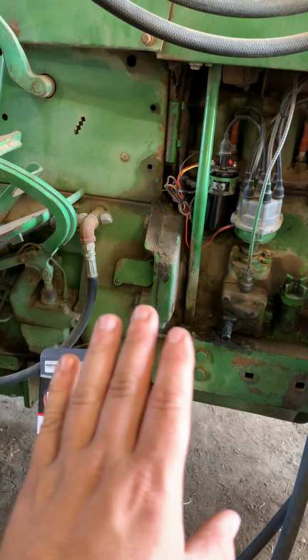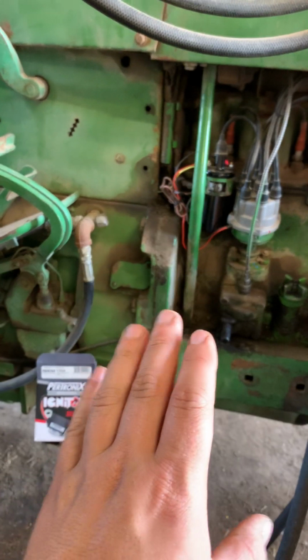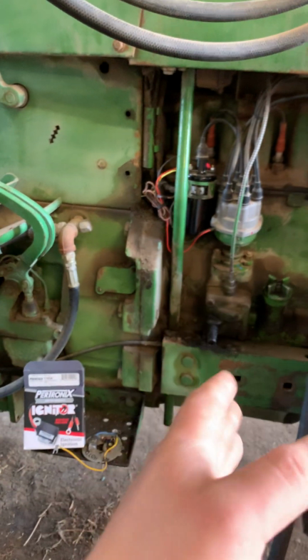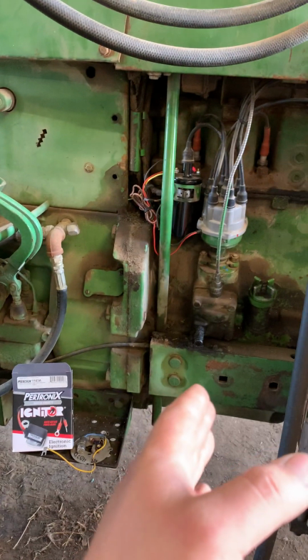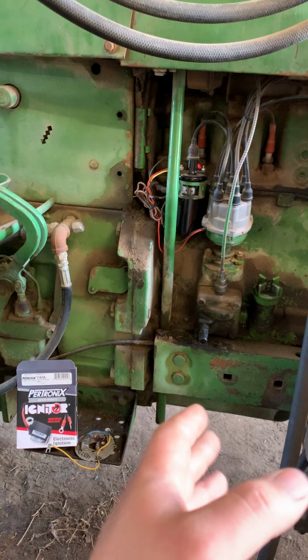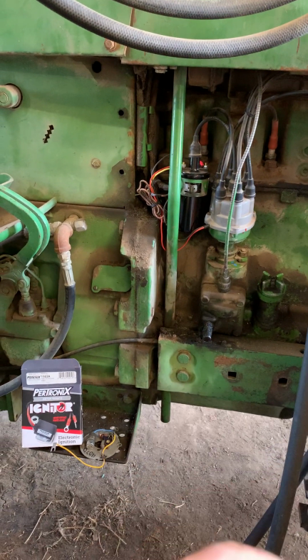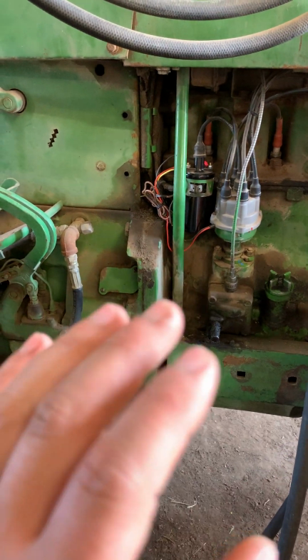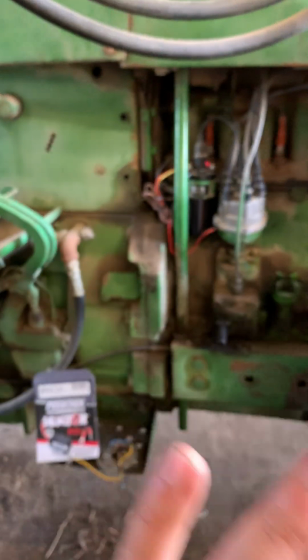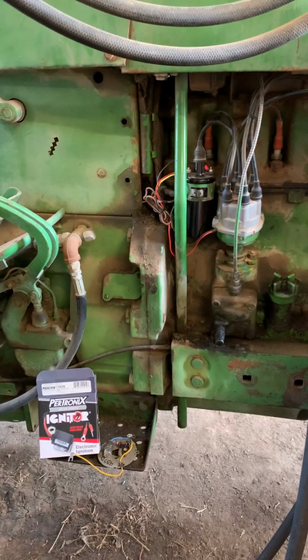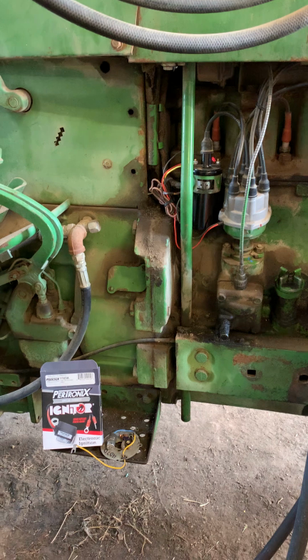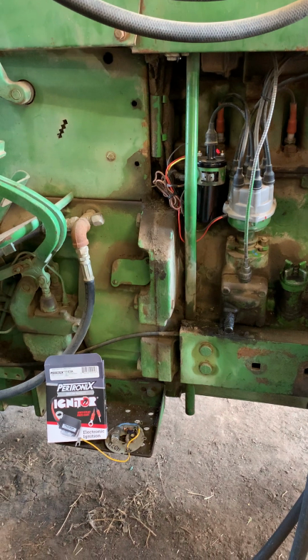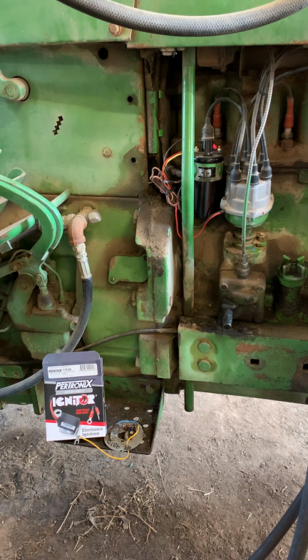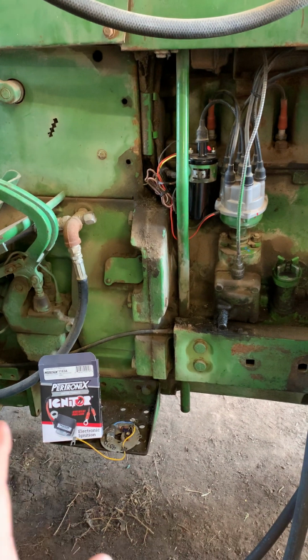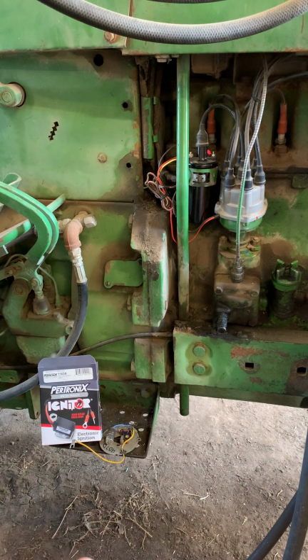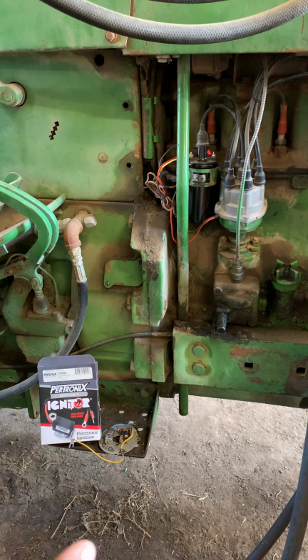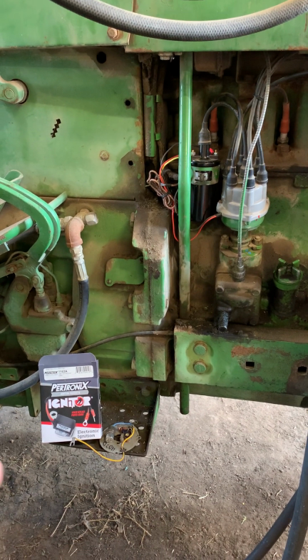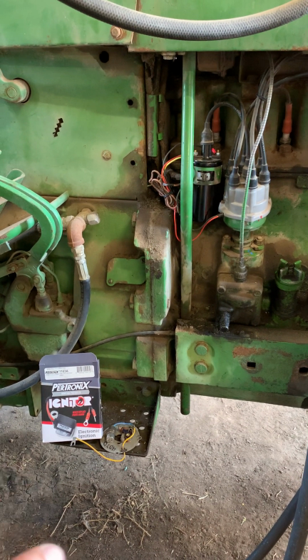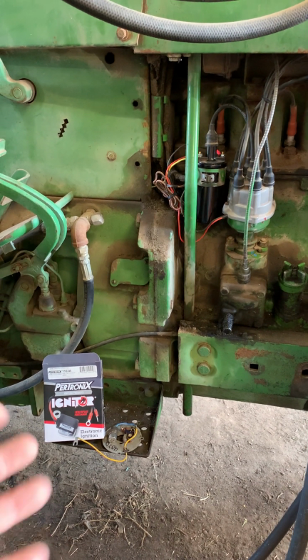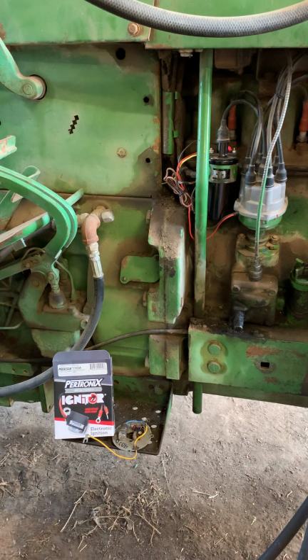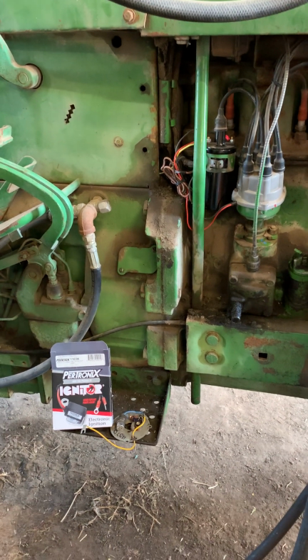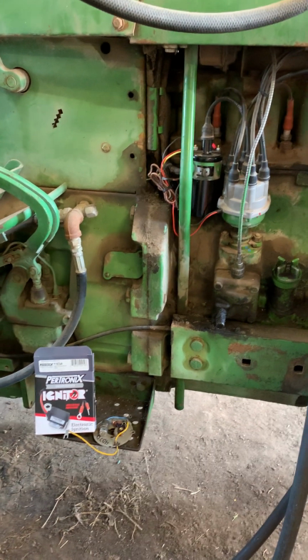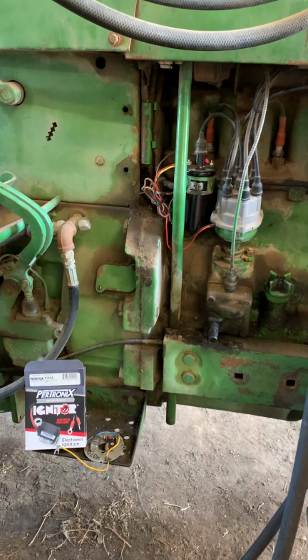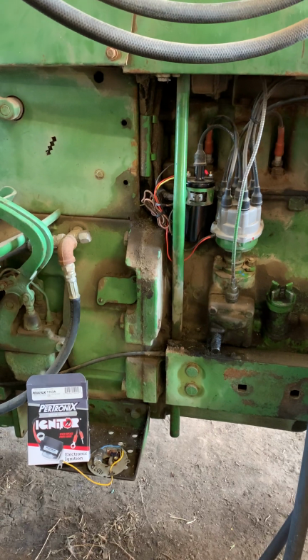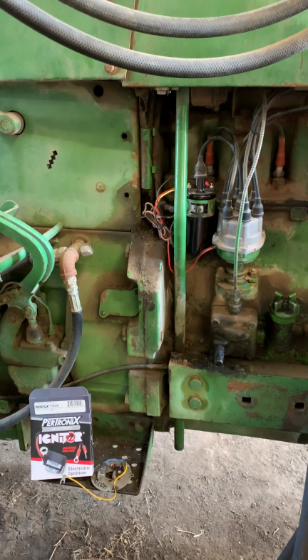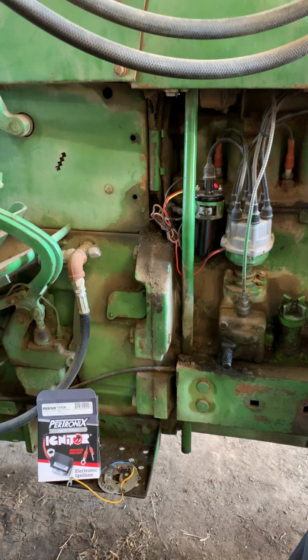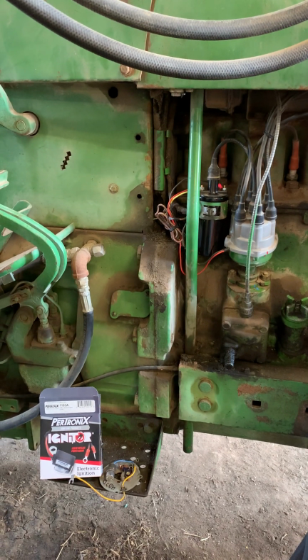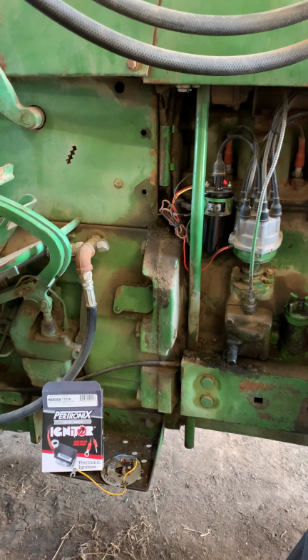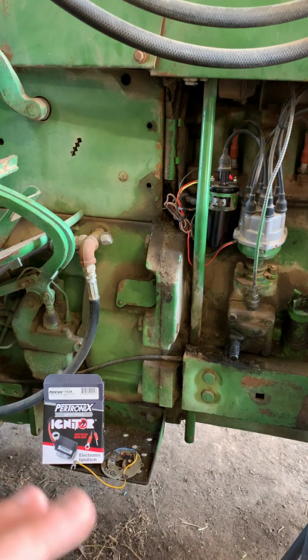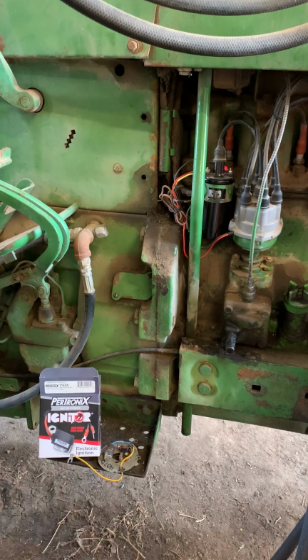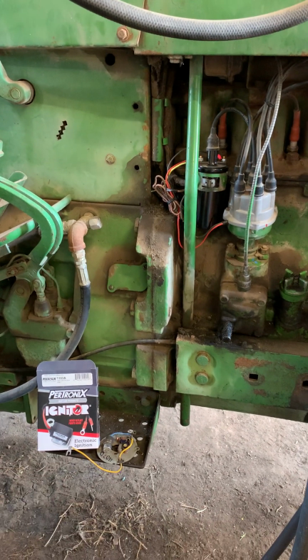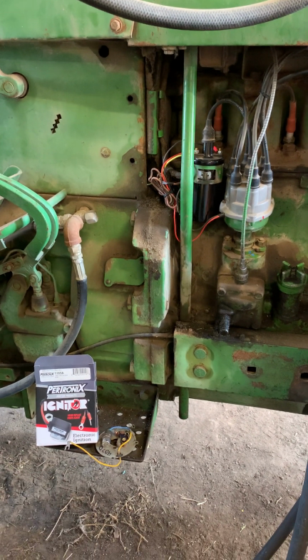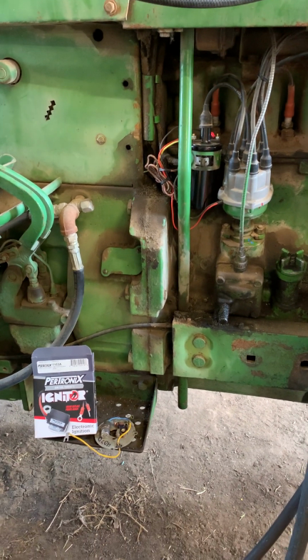Tractor in question is a '67 4020. This should be the same for pretty much all 10 and 20 series, and maybe if you got like a 4030 gas, you're probably in the same boat too. If you got one of those, put it in the comments — those are just kind of a rare bird.